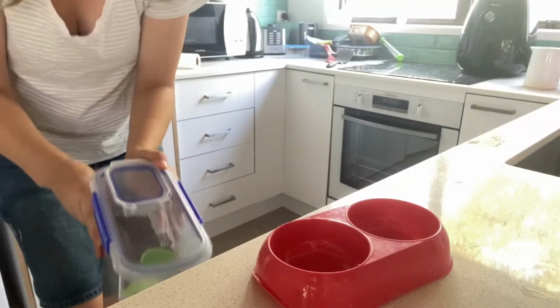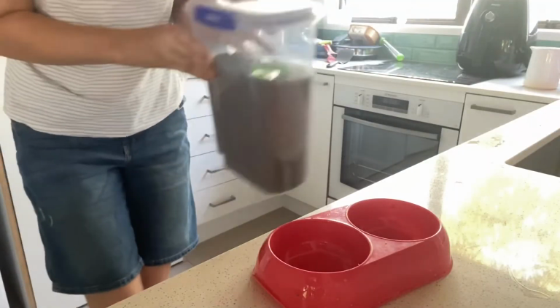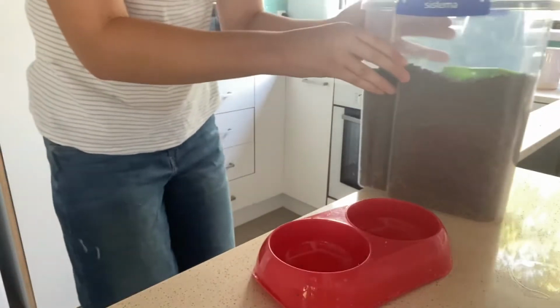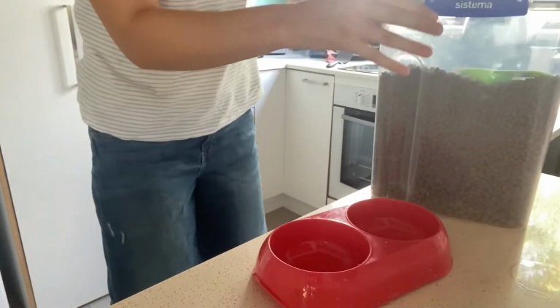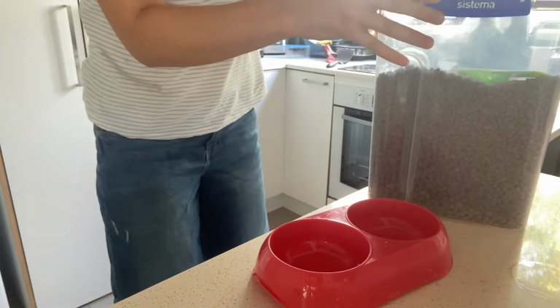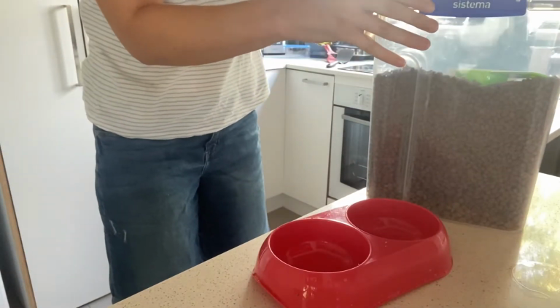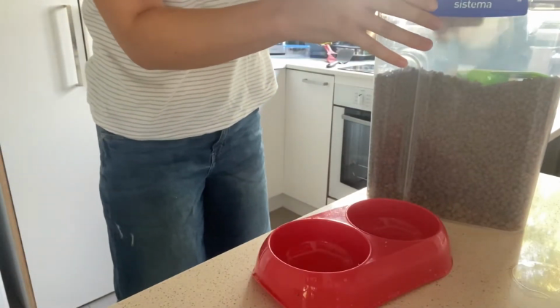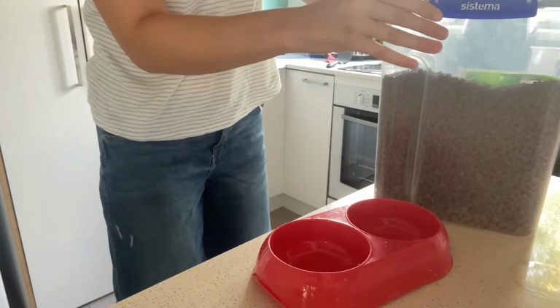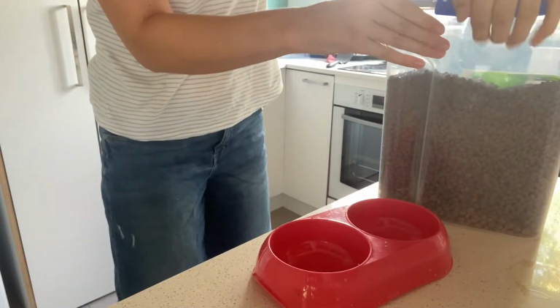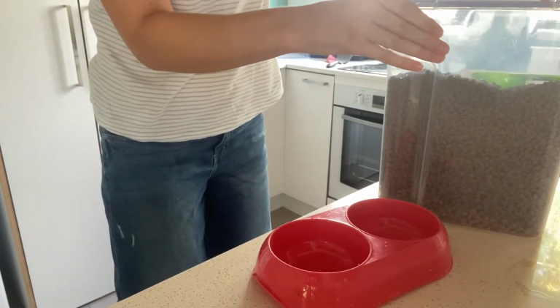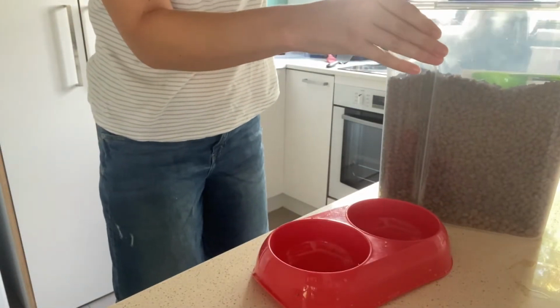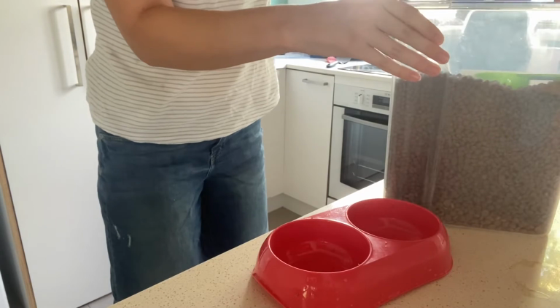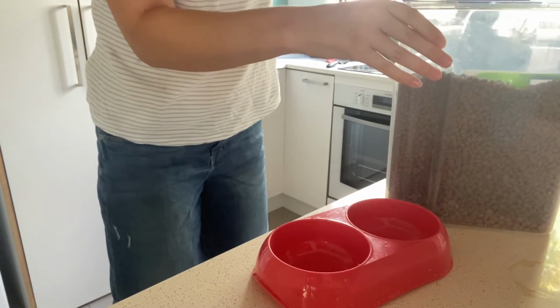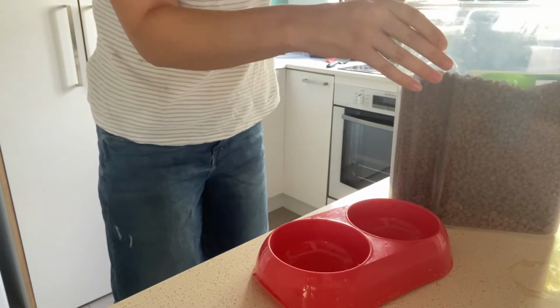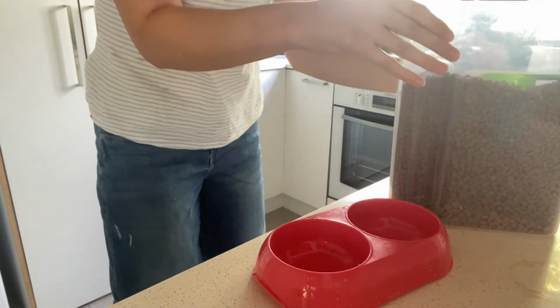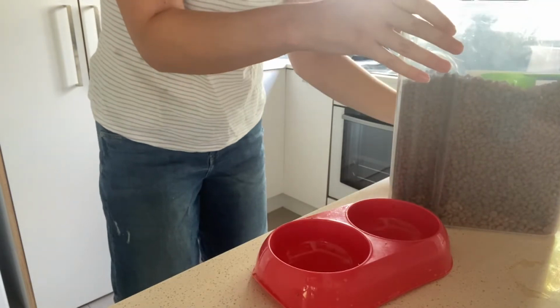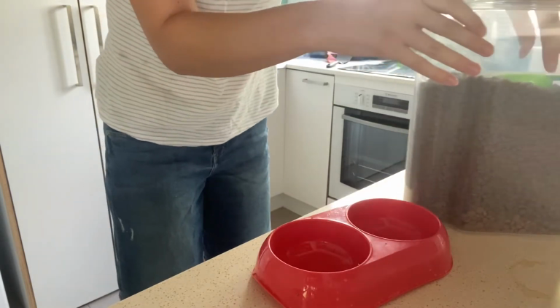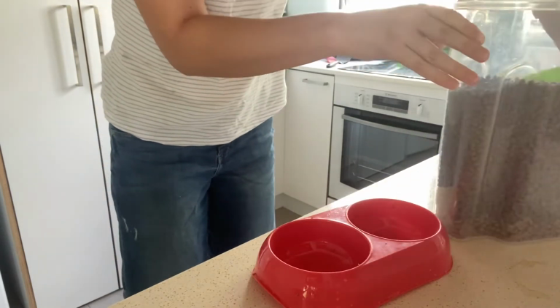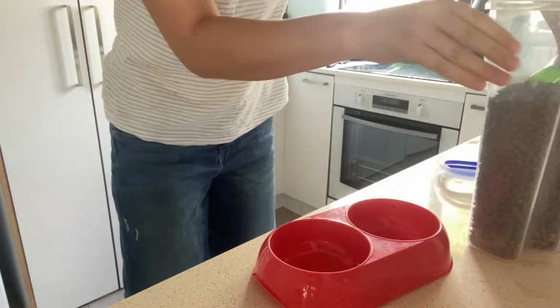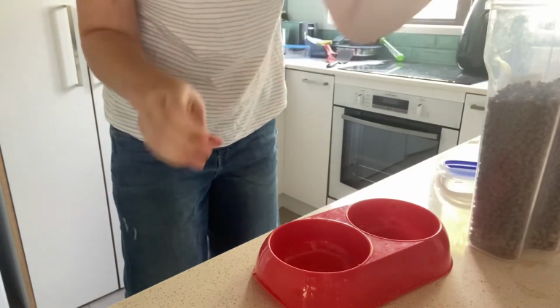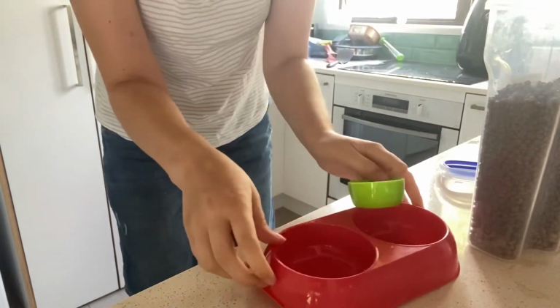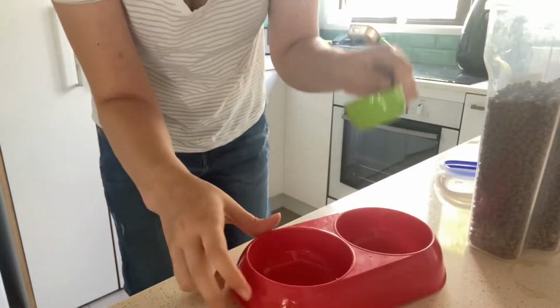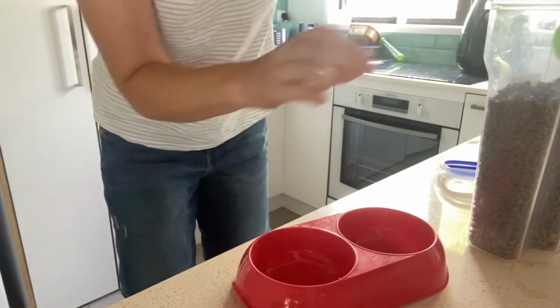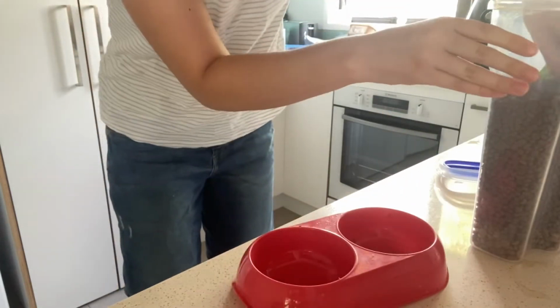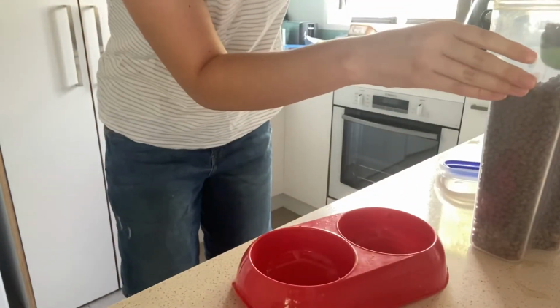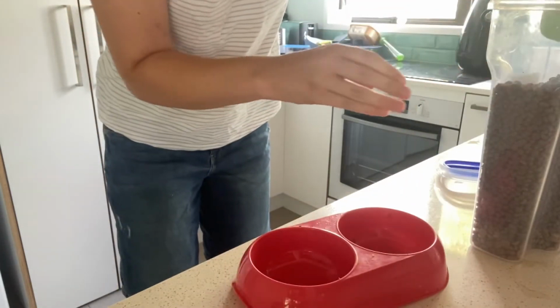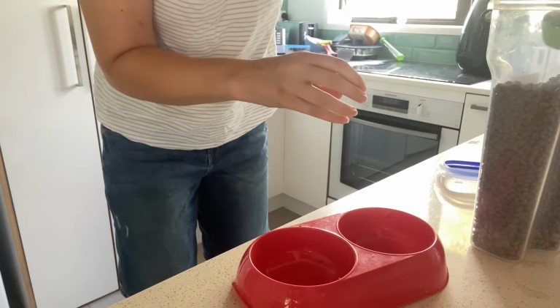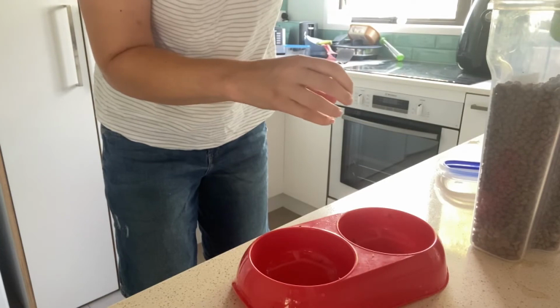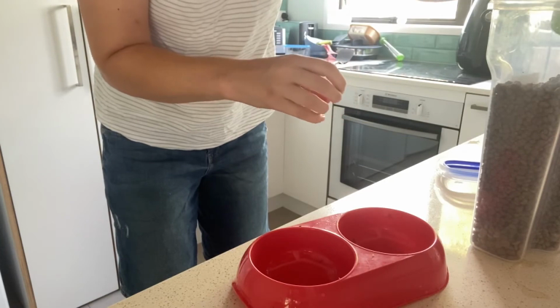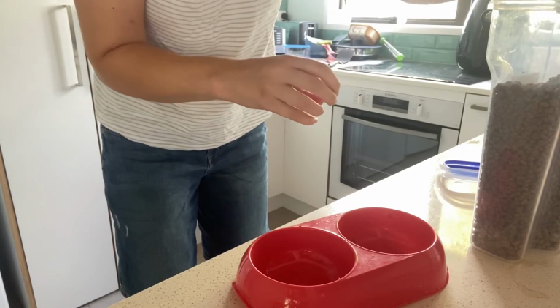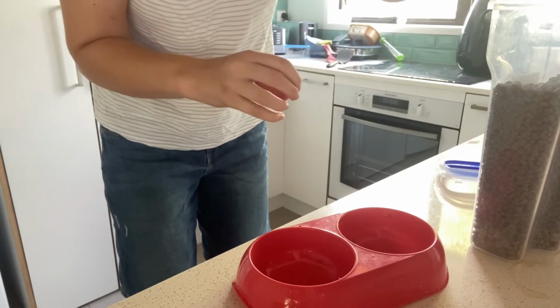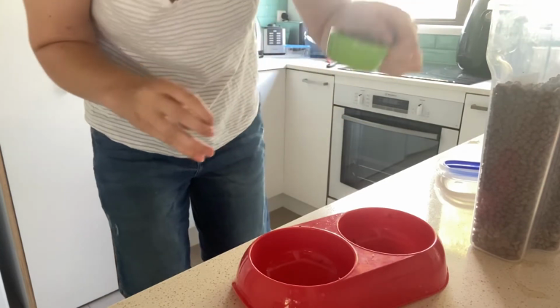Then it's time to feed Ollie. I just give him his dry food in the morning first thing. I'll clean out his container and then add some new dry food. I don't often give him his wet food until closer to lunchtime, just because that's when I eat.